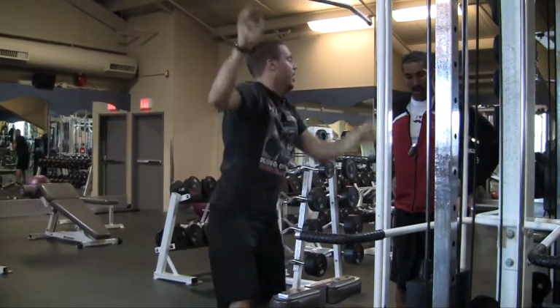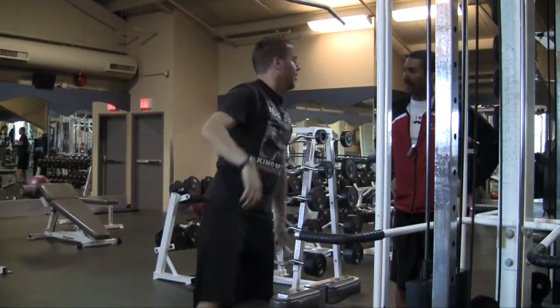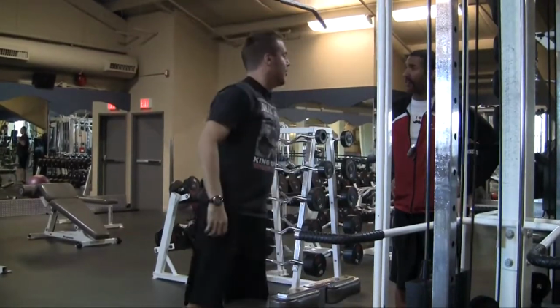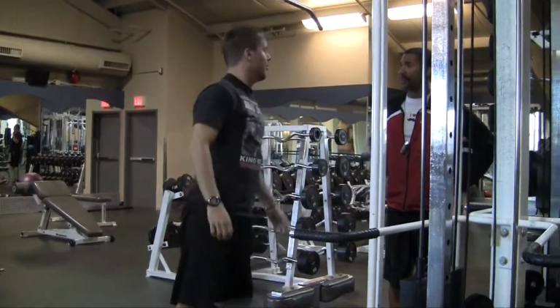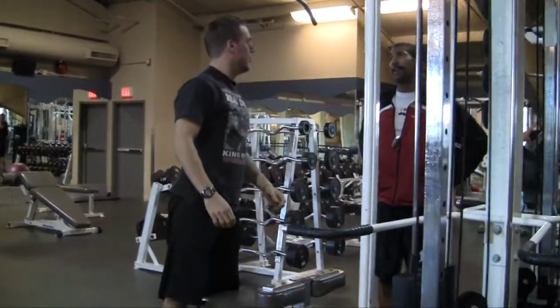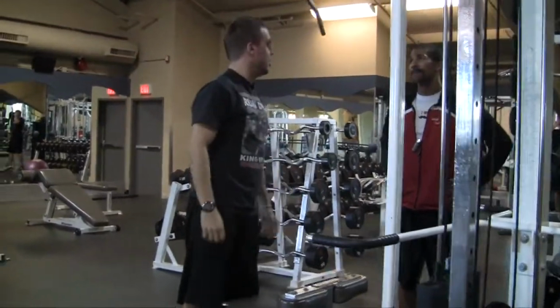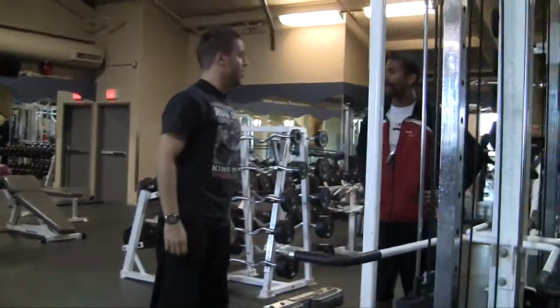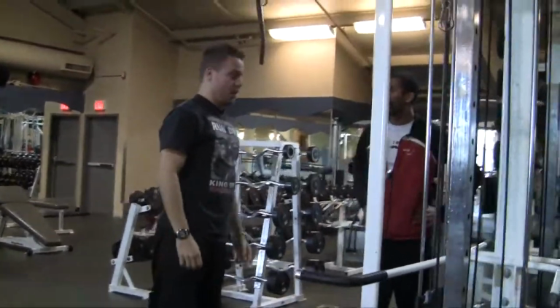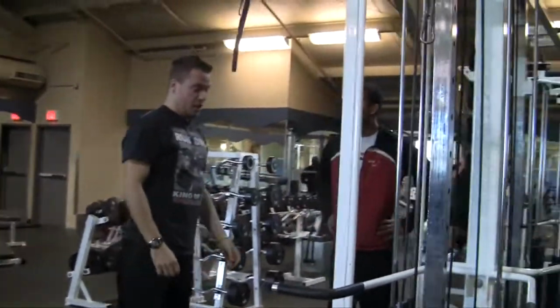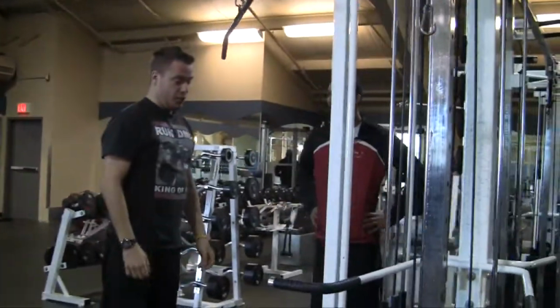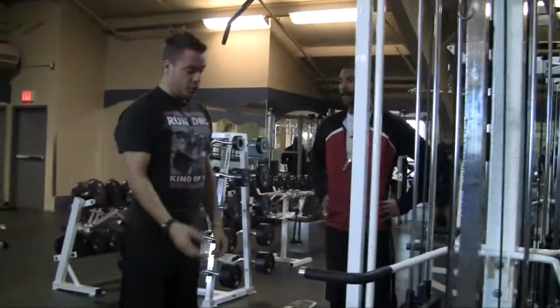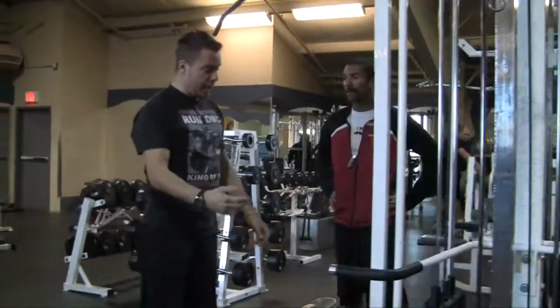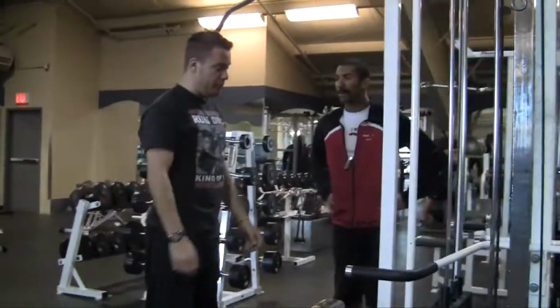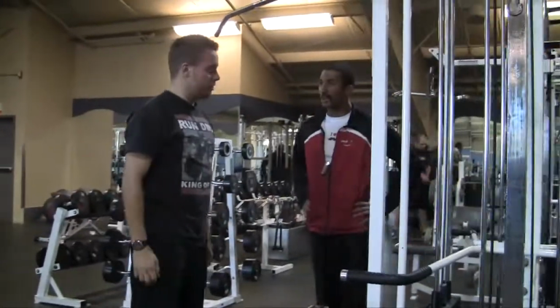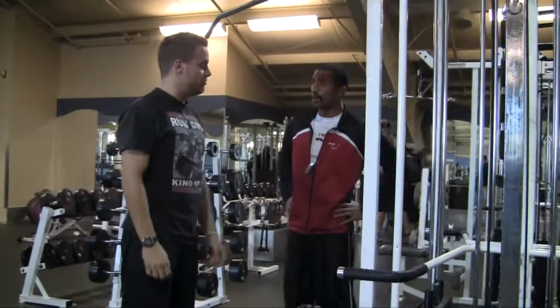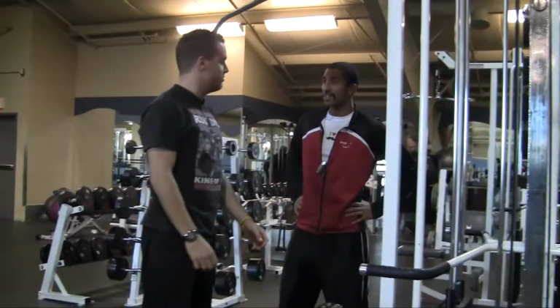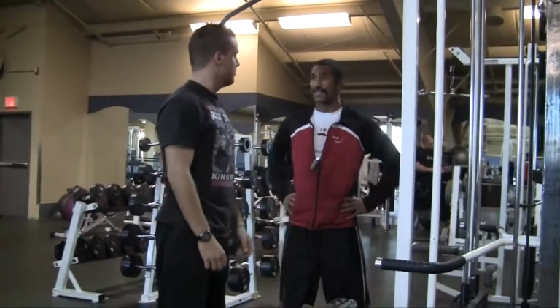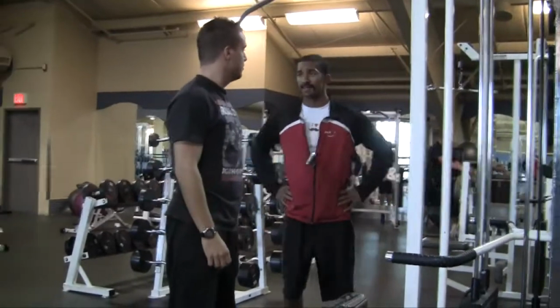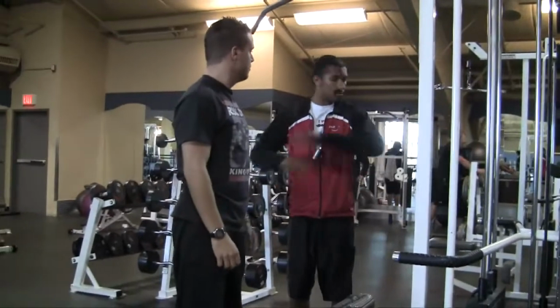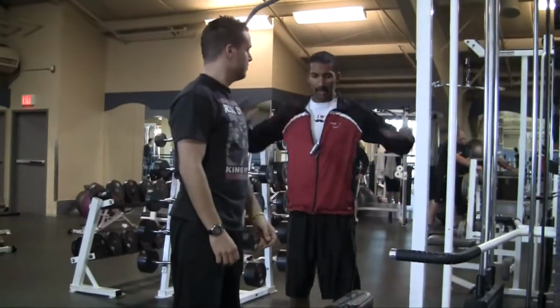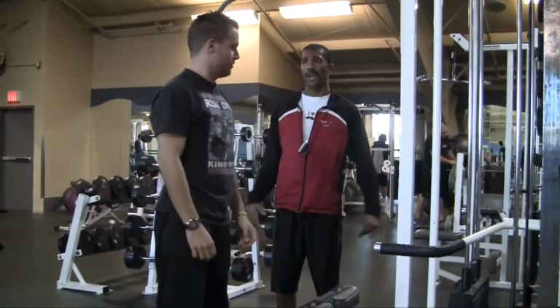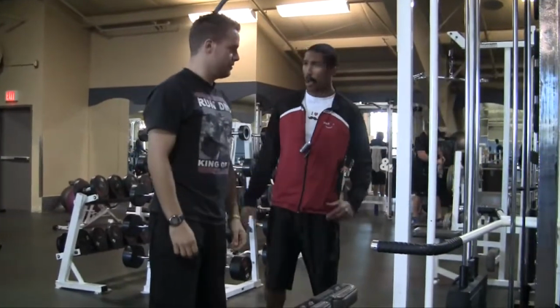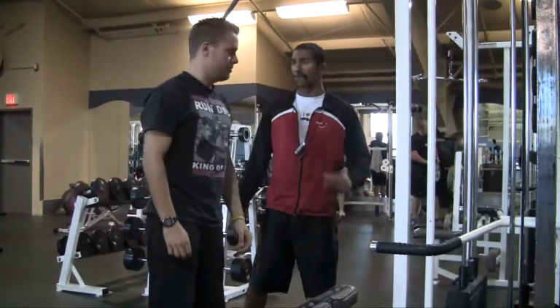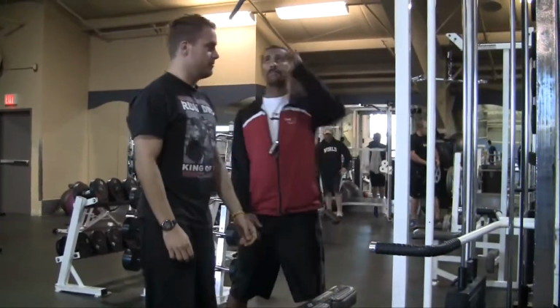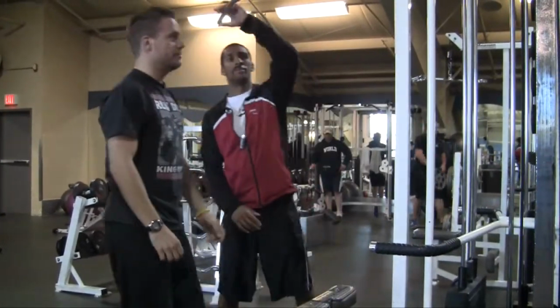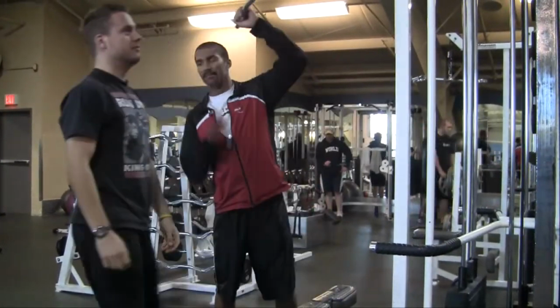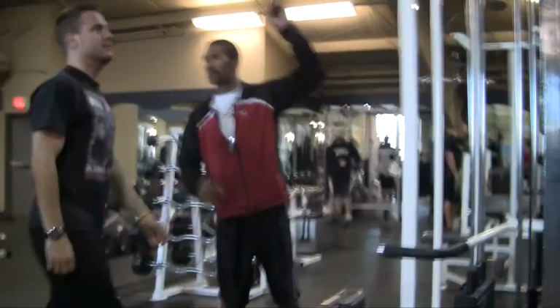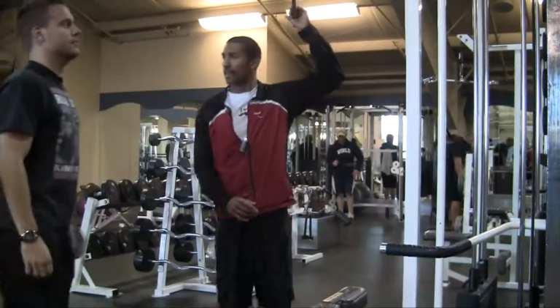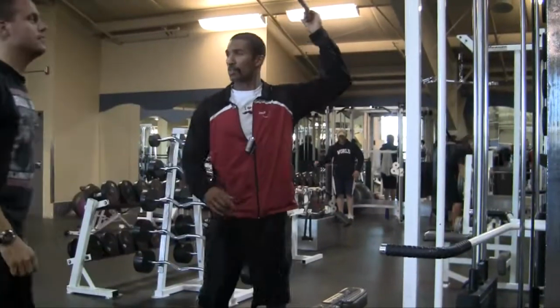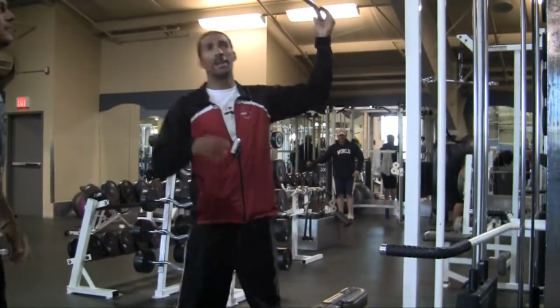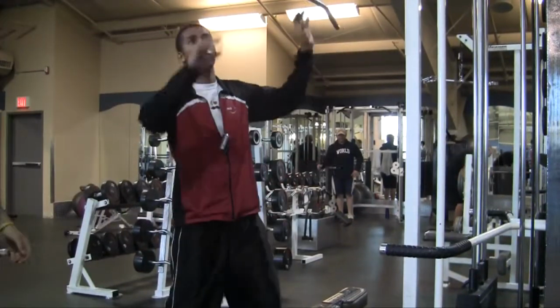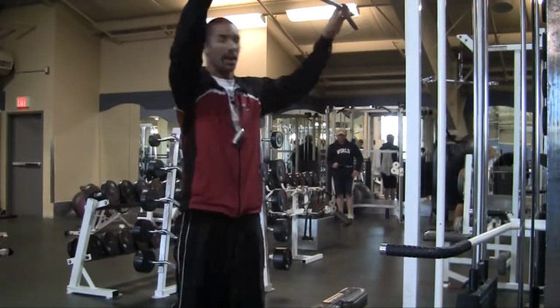What exactly are you doing here? Doing the lat pull. Trying to work your lats? You're doing it all wrong. Let me show you how to do a proper lat pulldown.